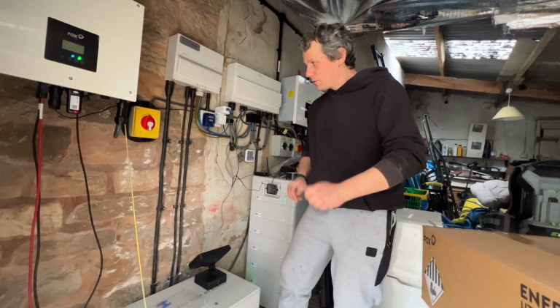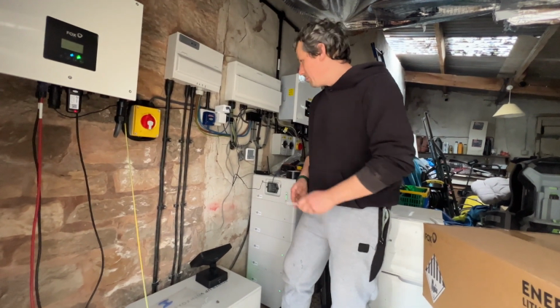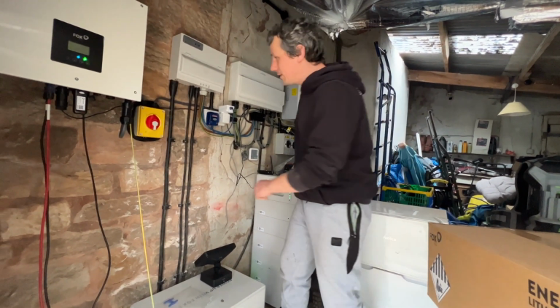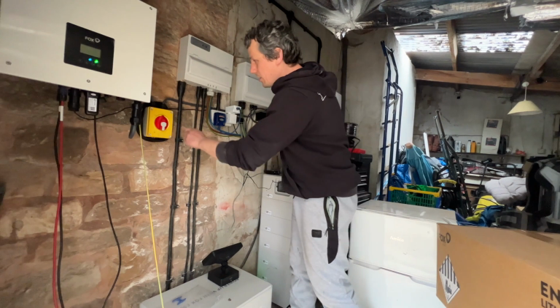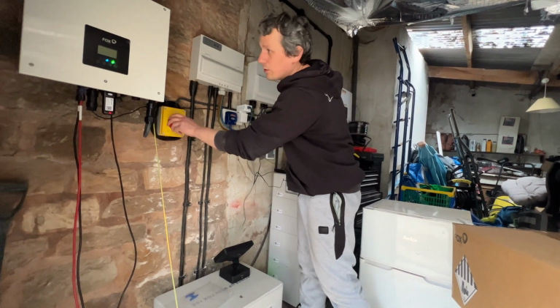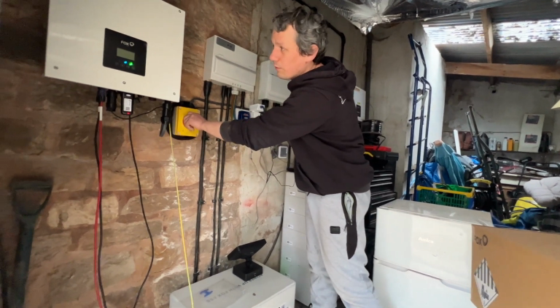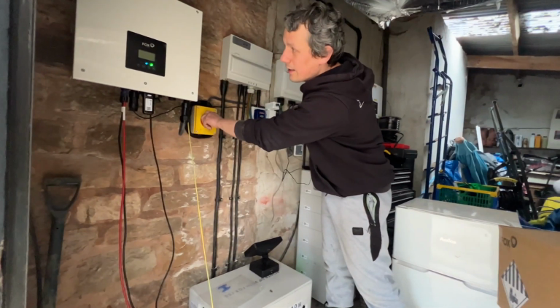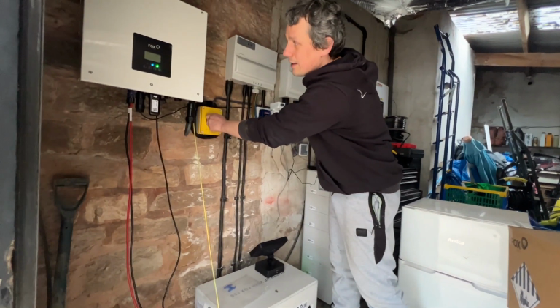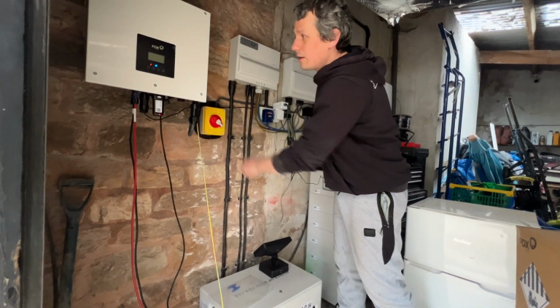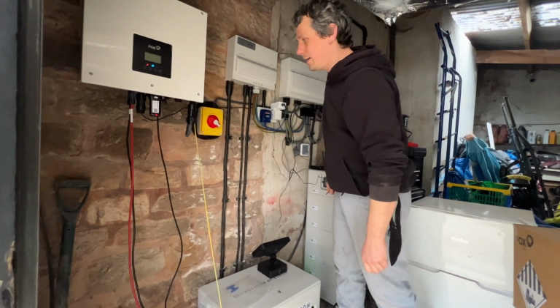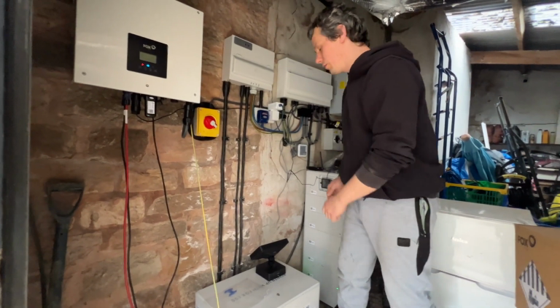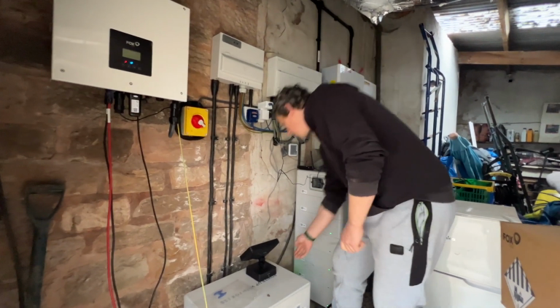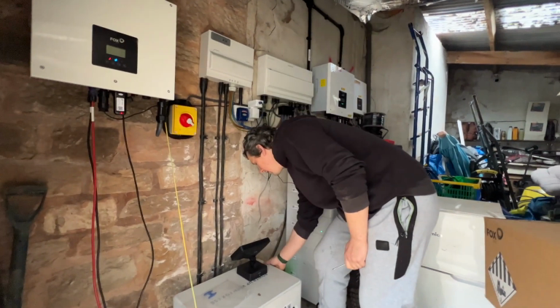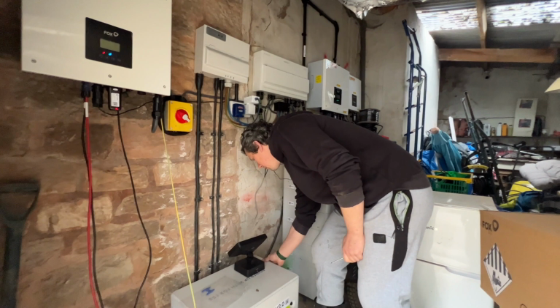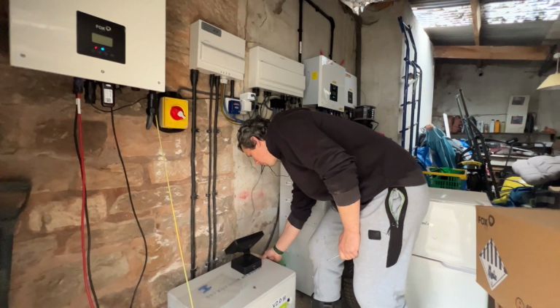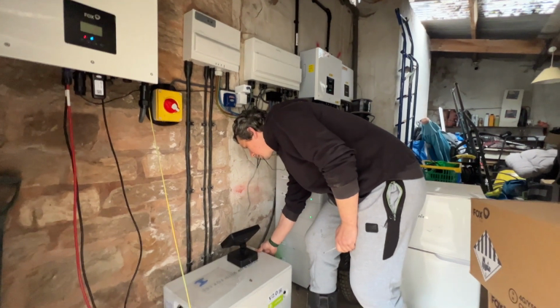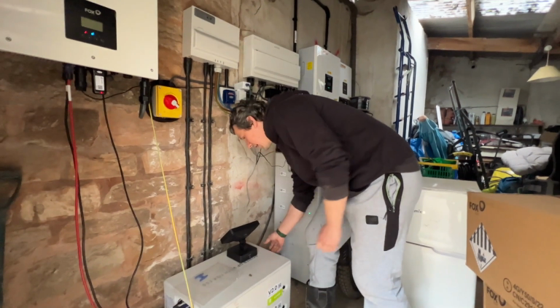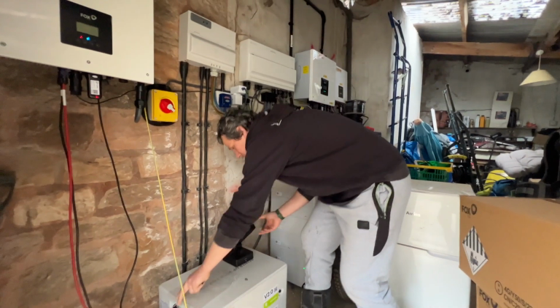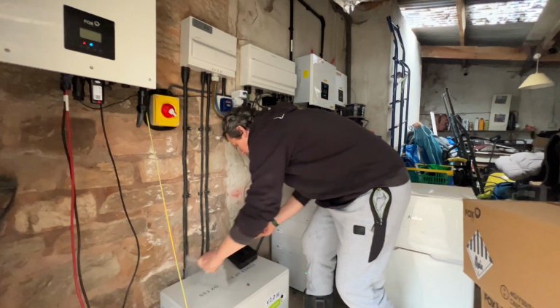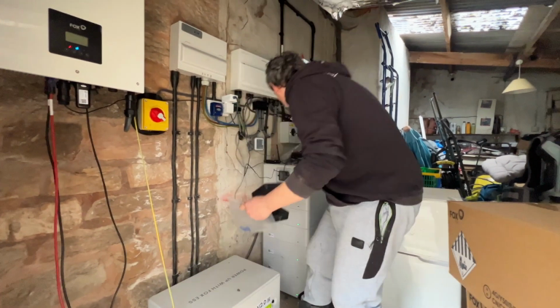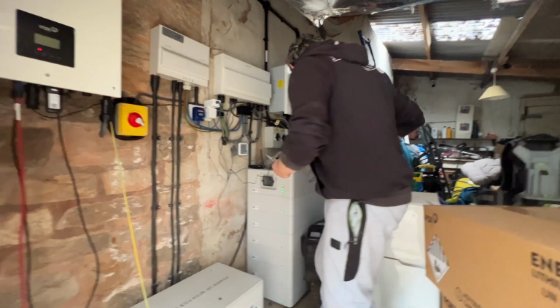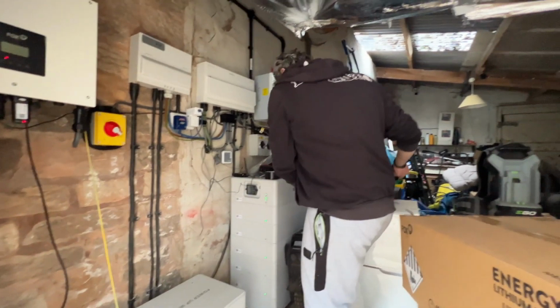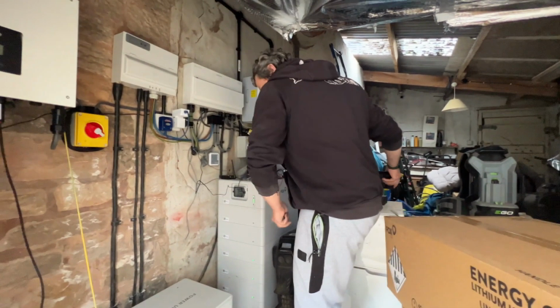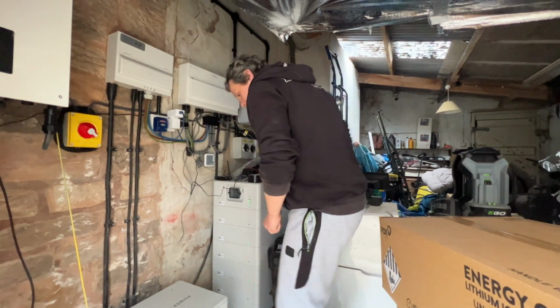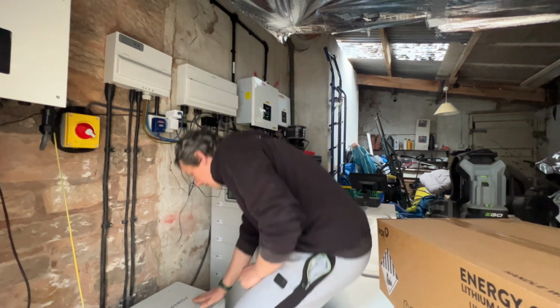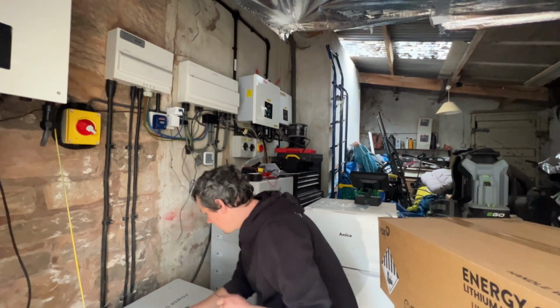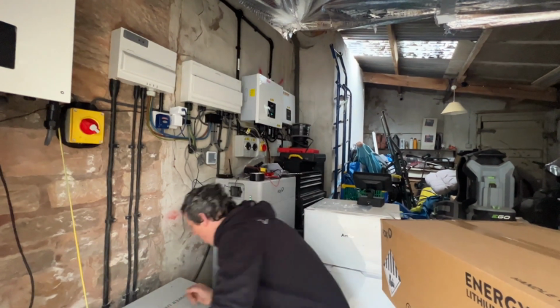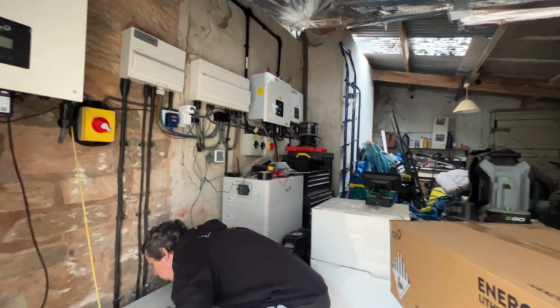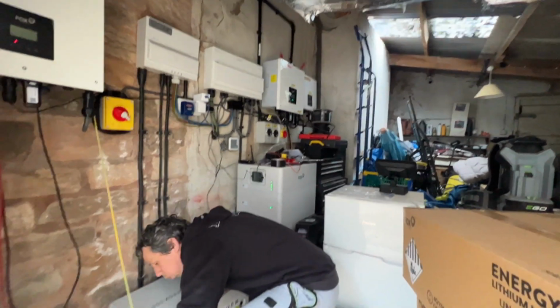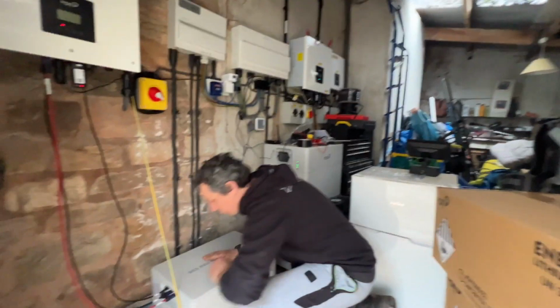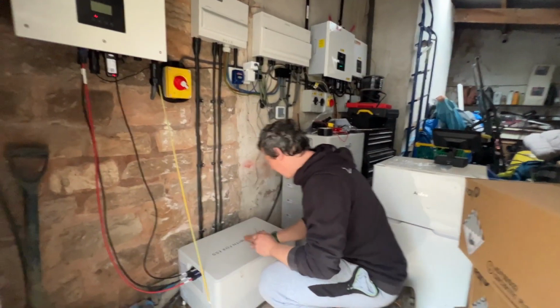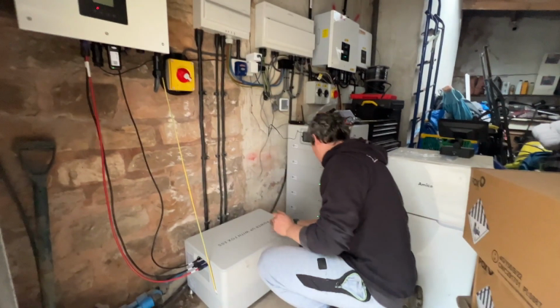So we're going to power it down. I'm going to turn off the inverter like that - off it goes. Power off the batteries like so. Move these bits out of the way, keep them all nice and clean and tidy.